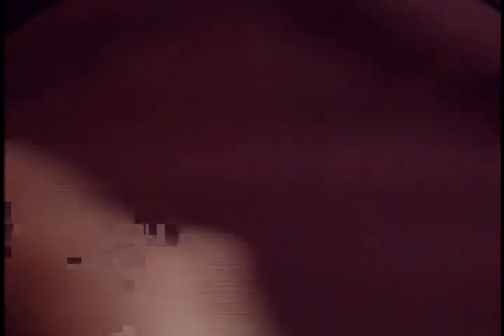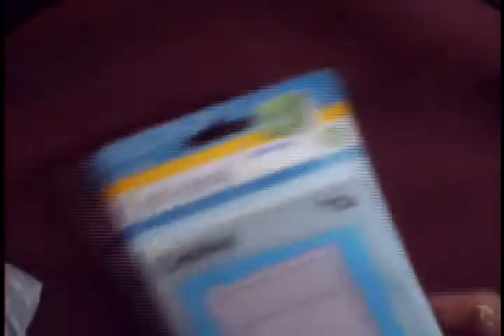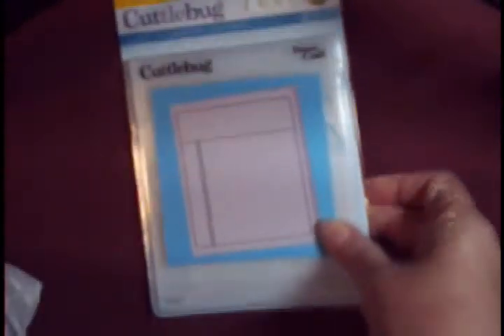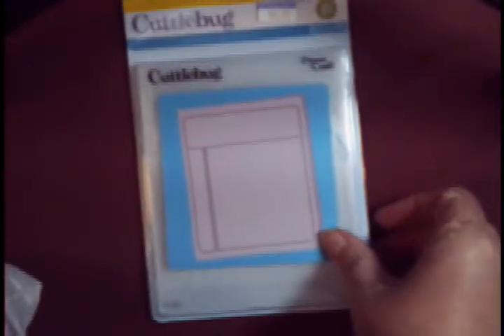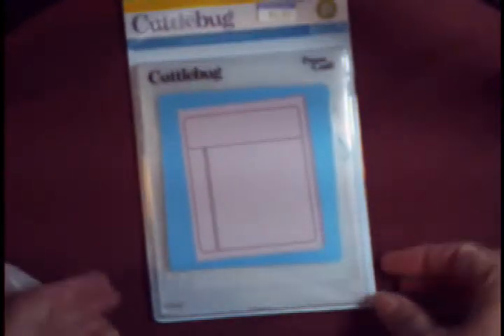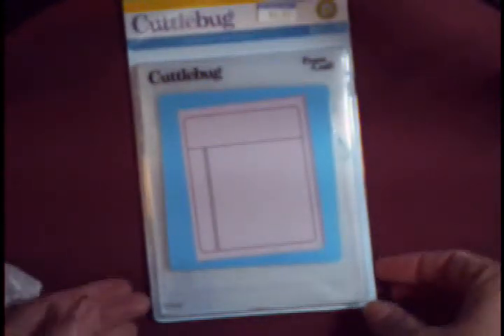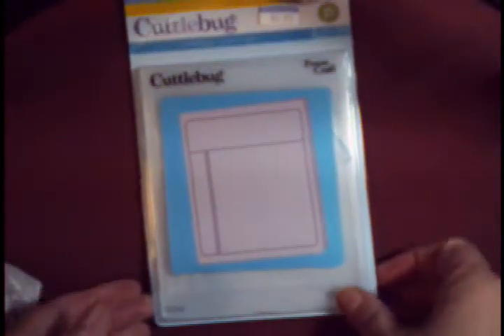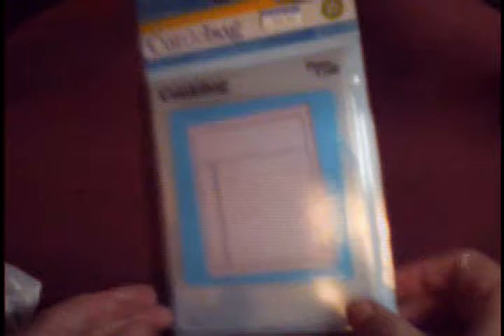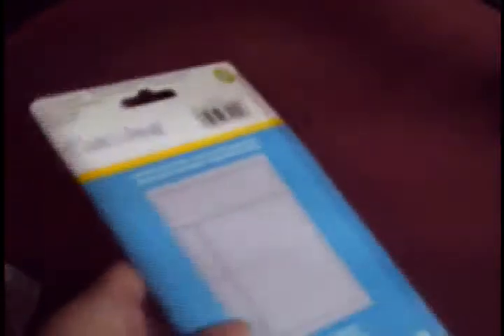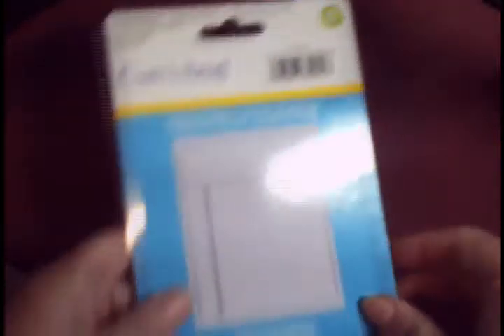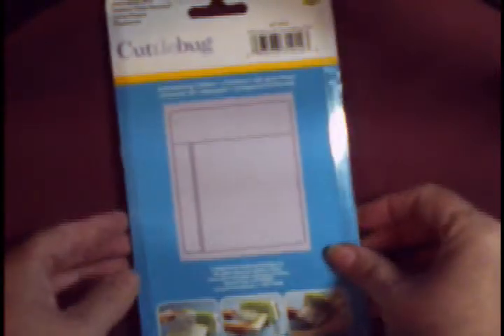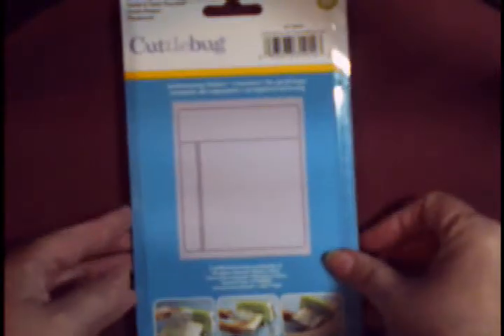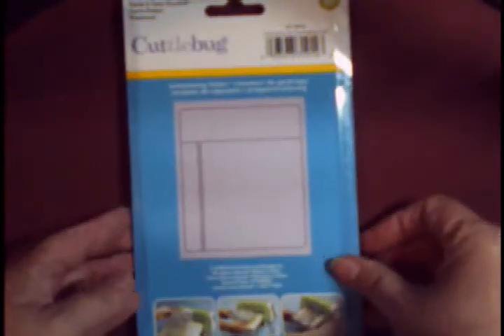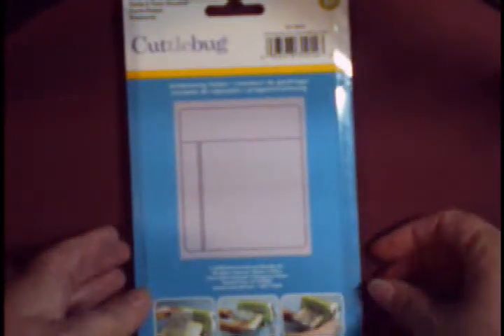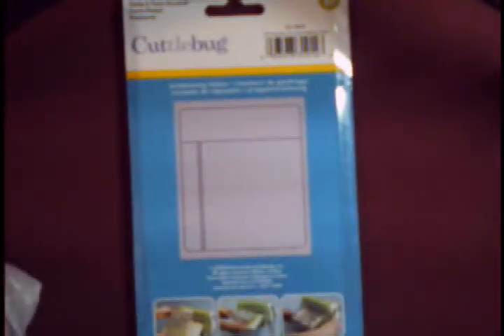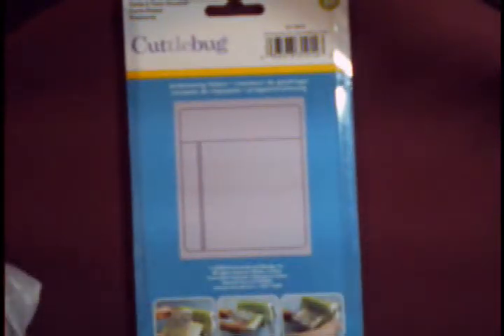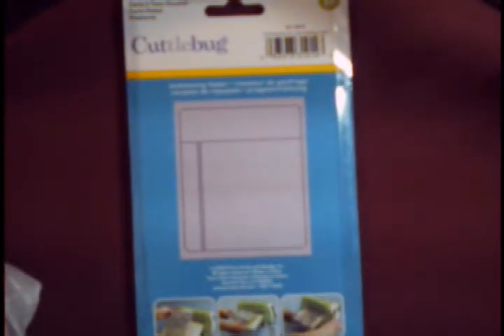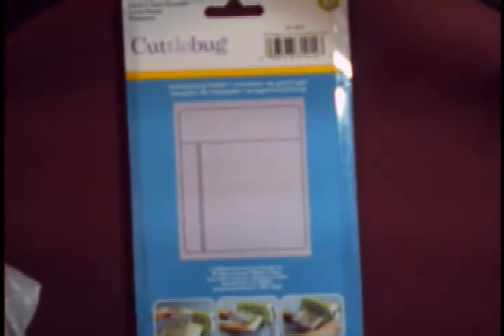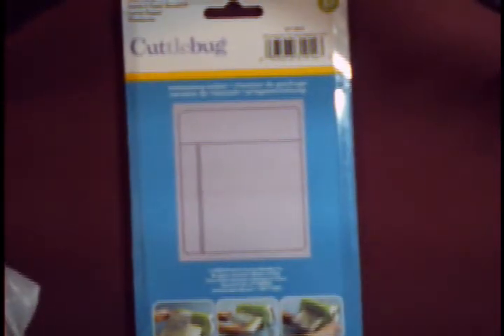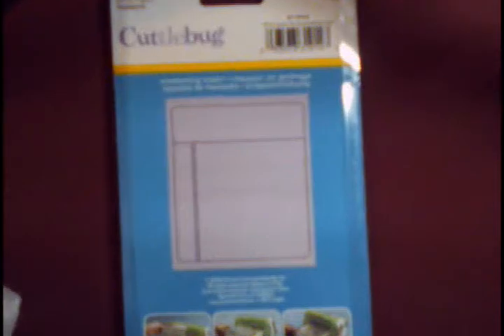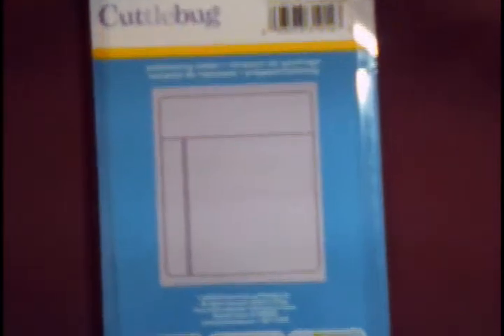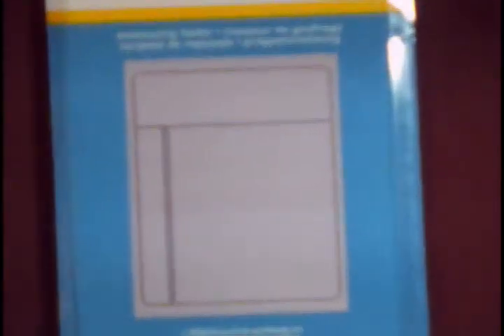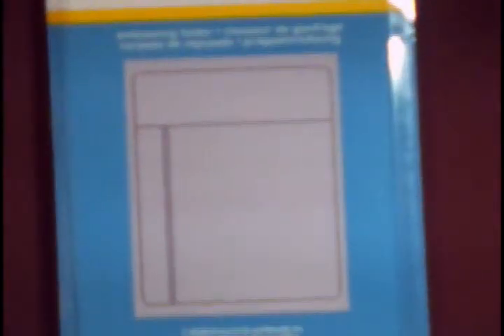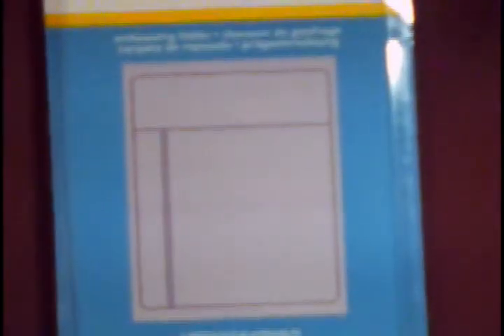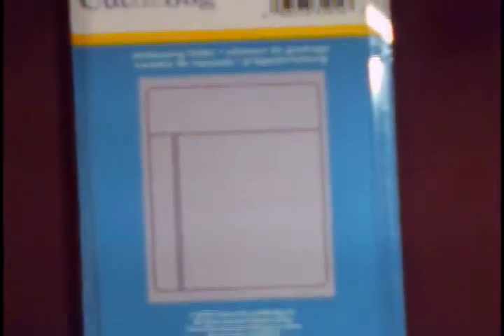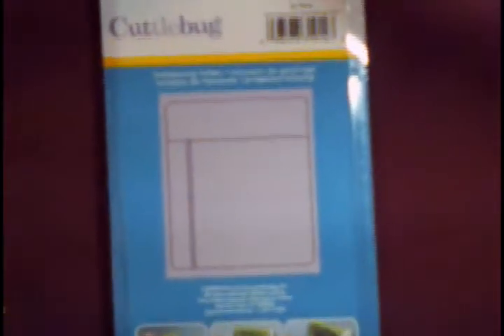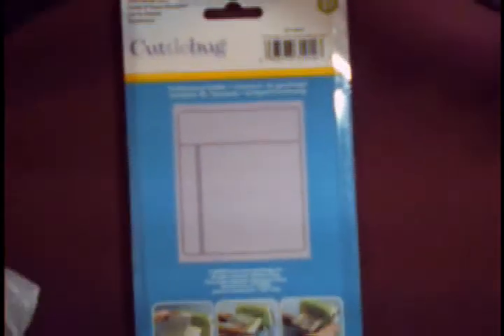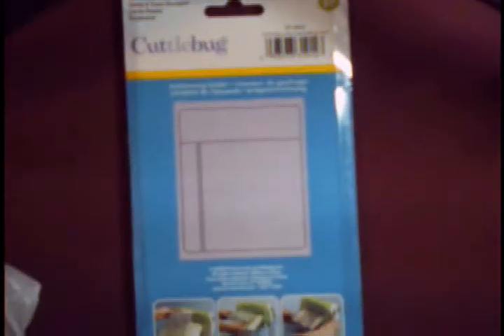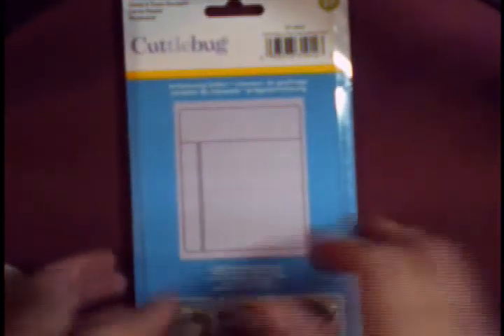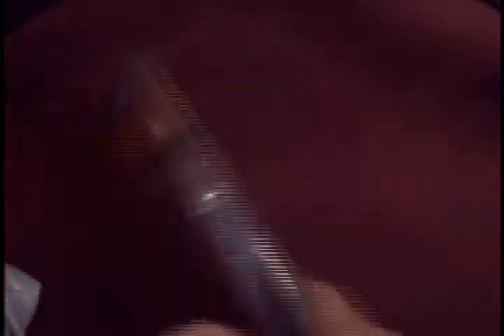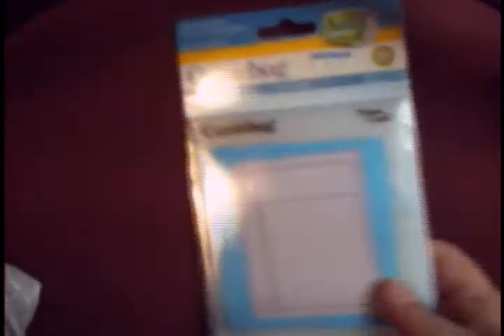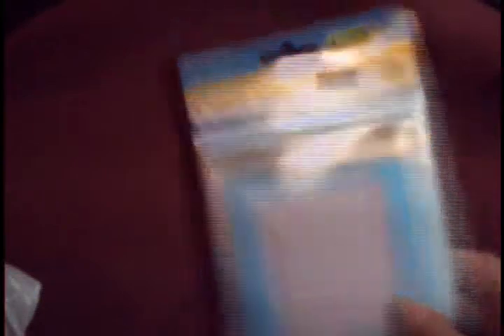And then this is another embossing folder. It looks like that on the back — that might be a little bit easier to see. We're zooming in again. And this one was $4.95.